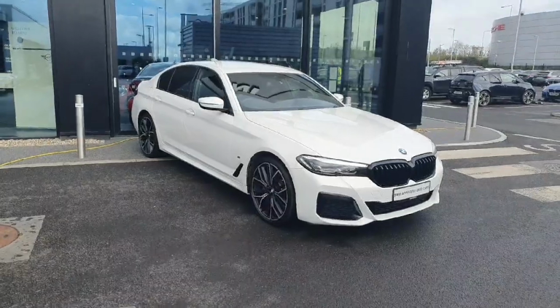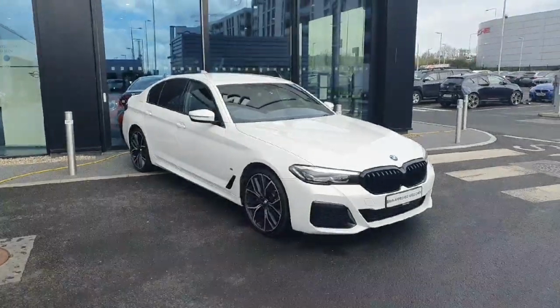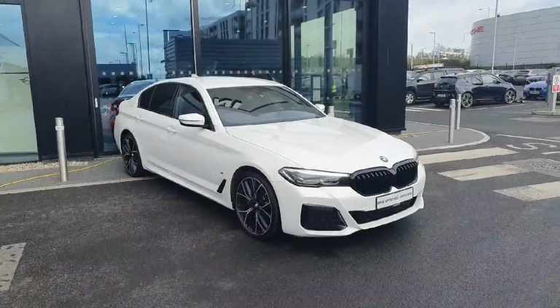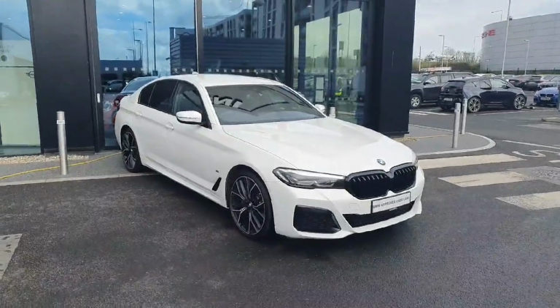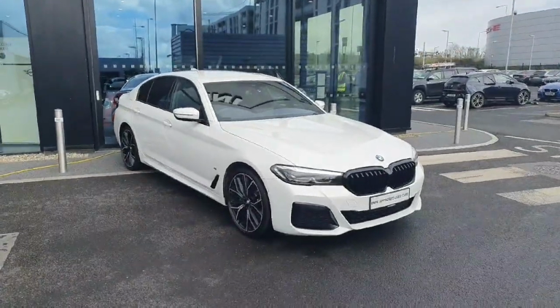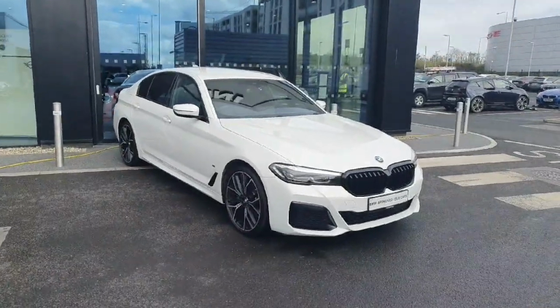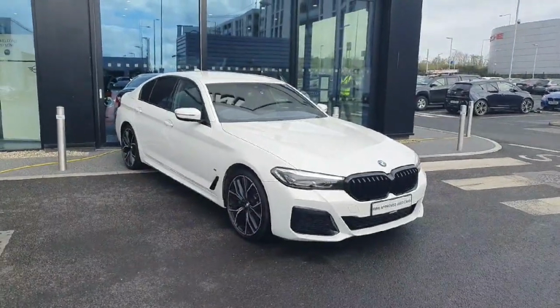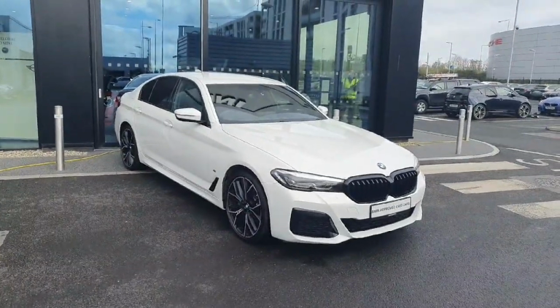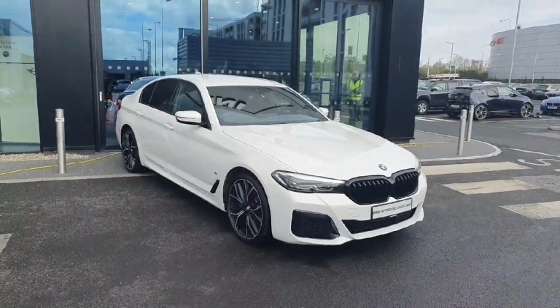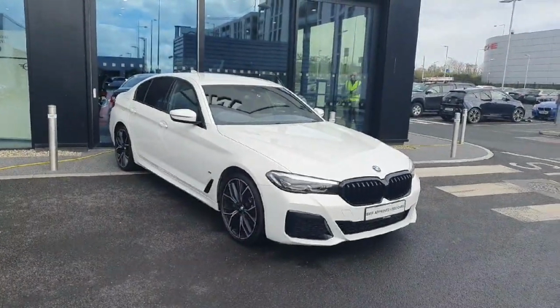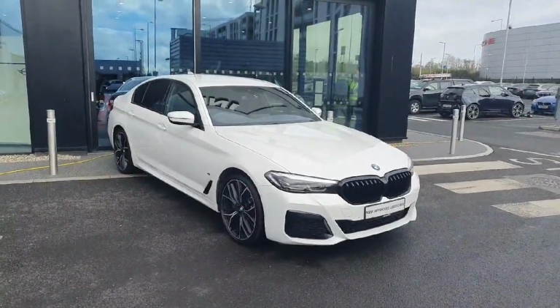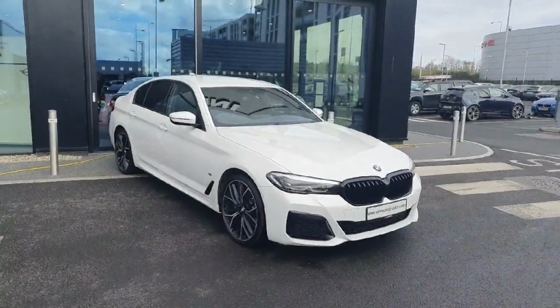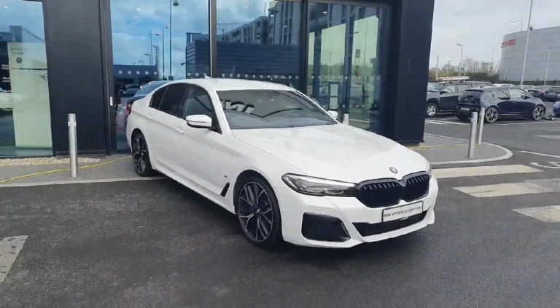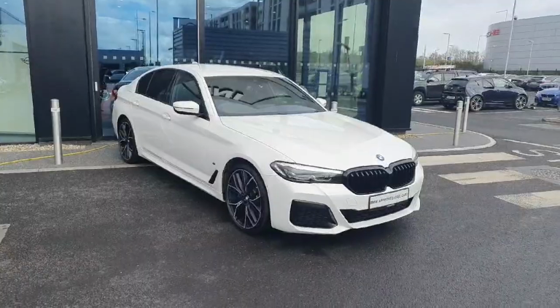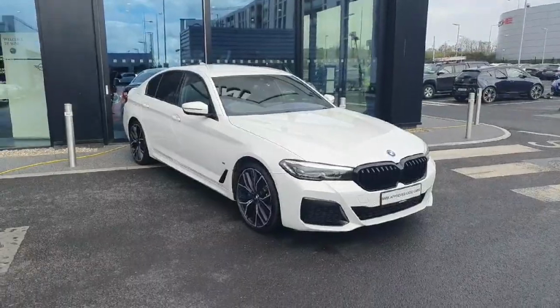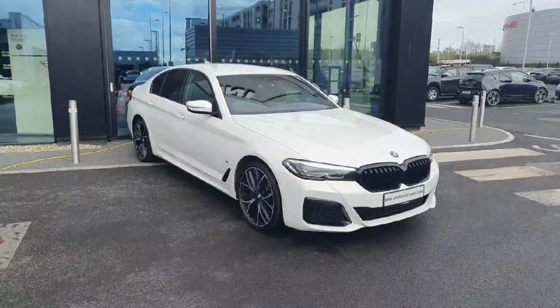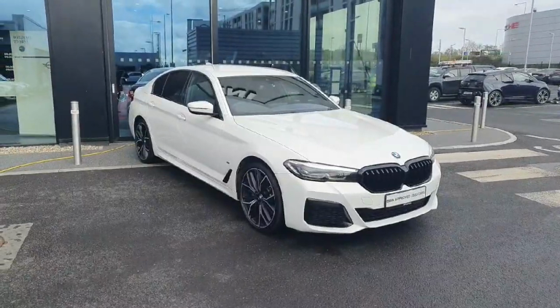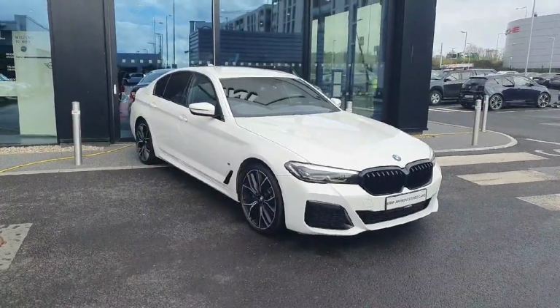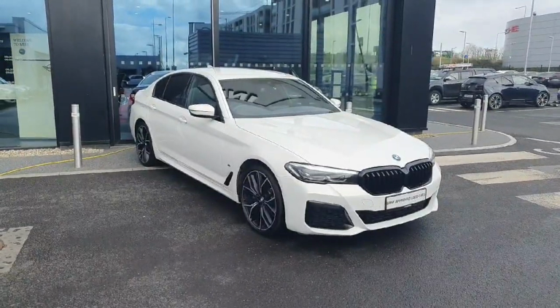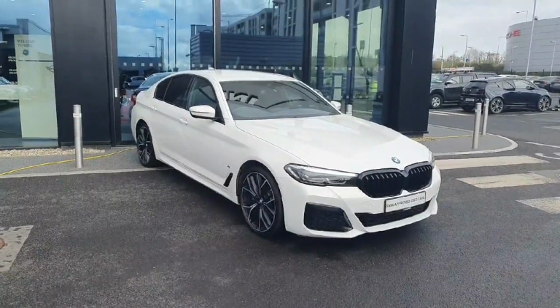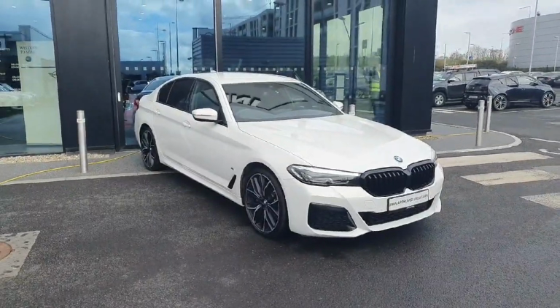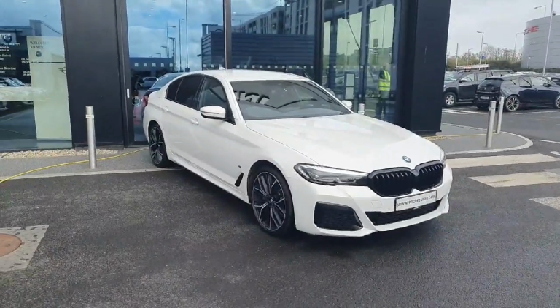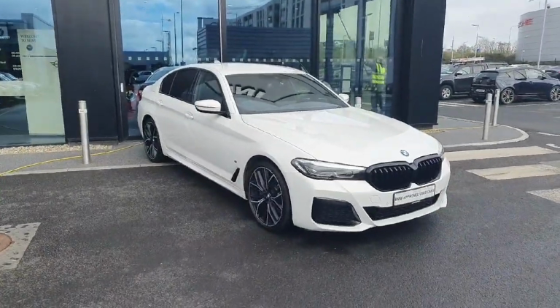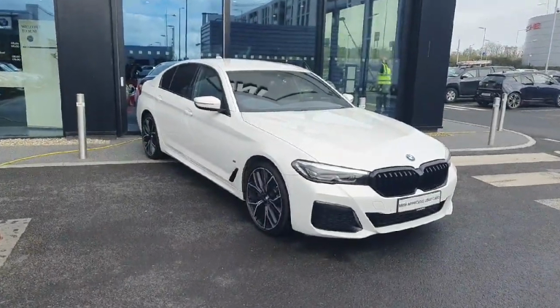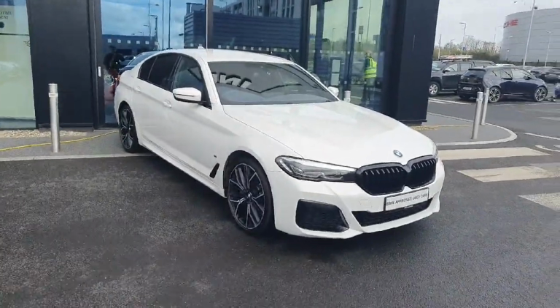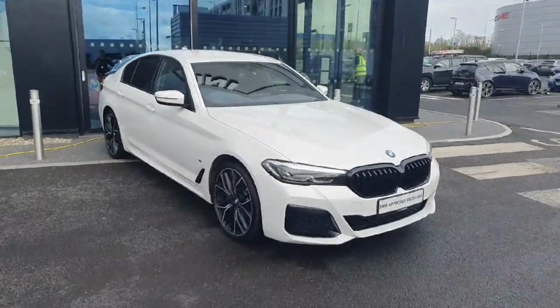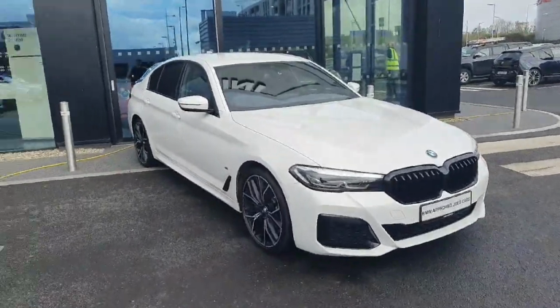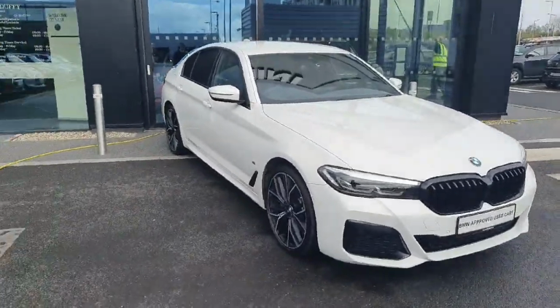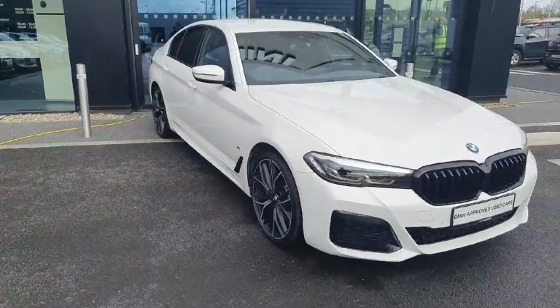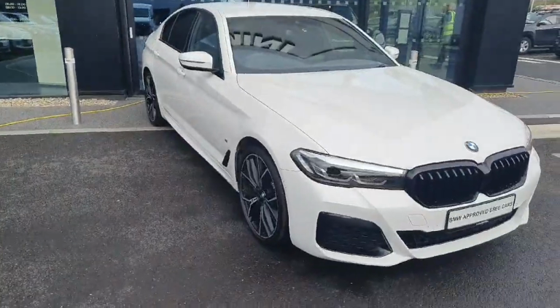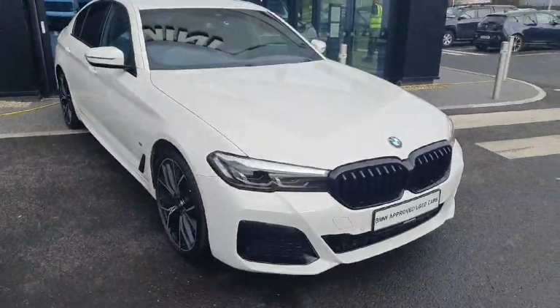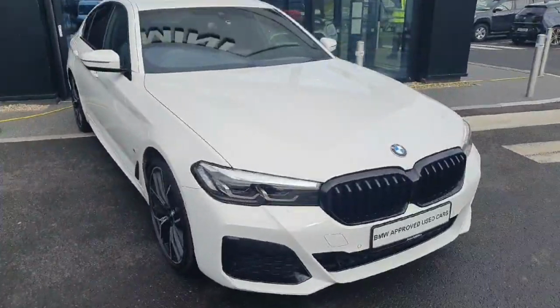Hello and welcome to Jota for BMW. My name is Ryan Brennan and today I'm going to be showing you around this 530e that we have in stock. We're going to start off with some exterior features and then move on into the interior.